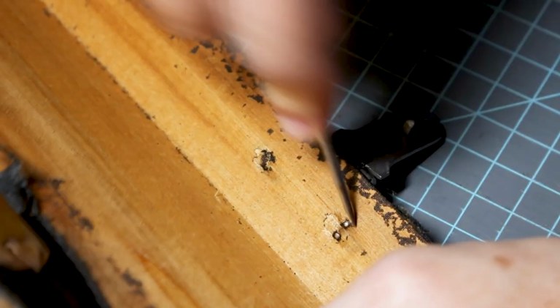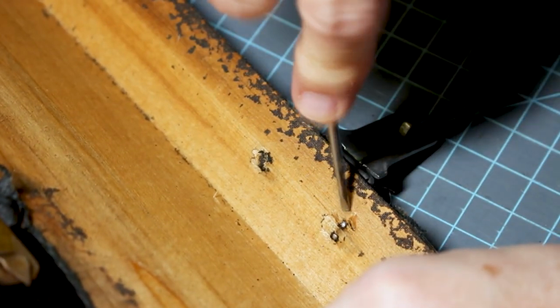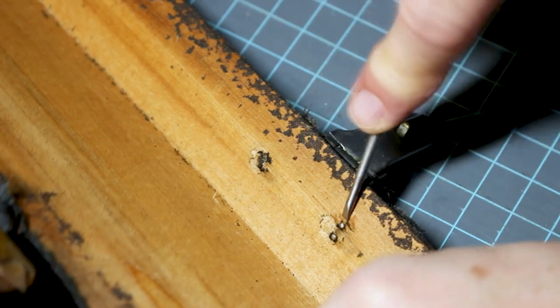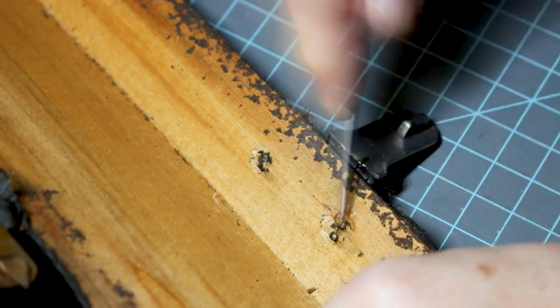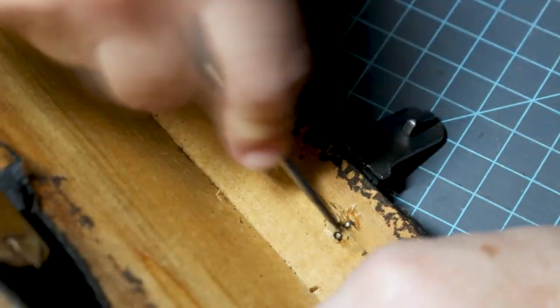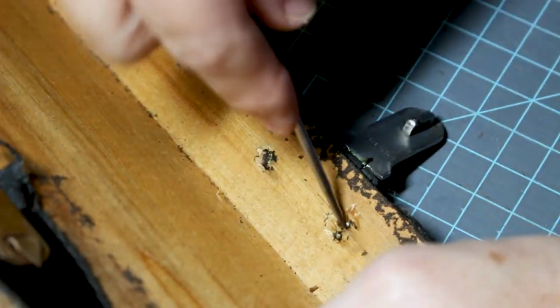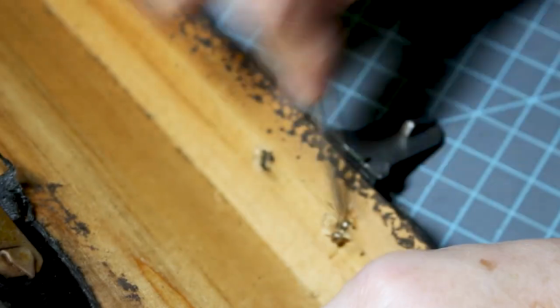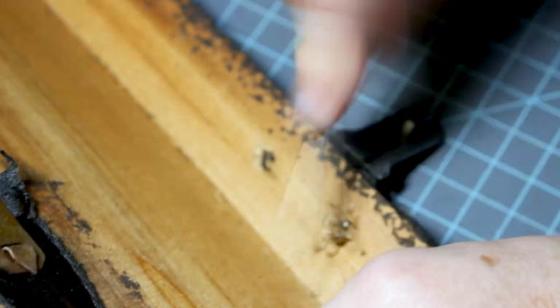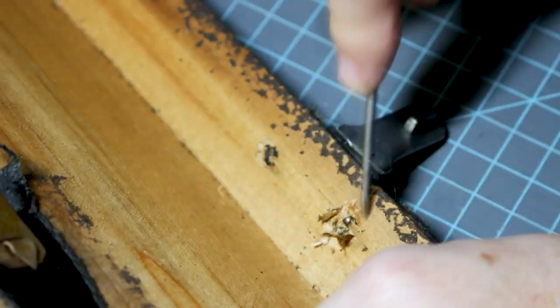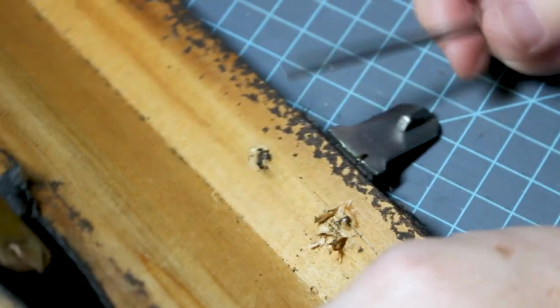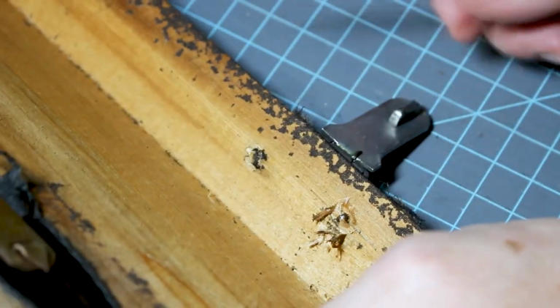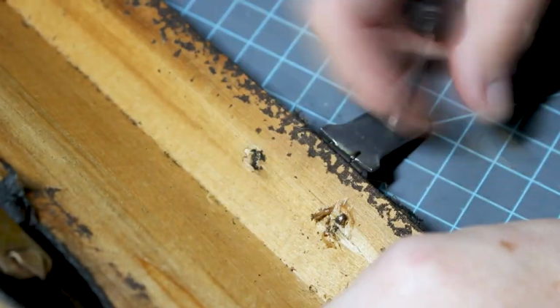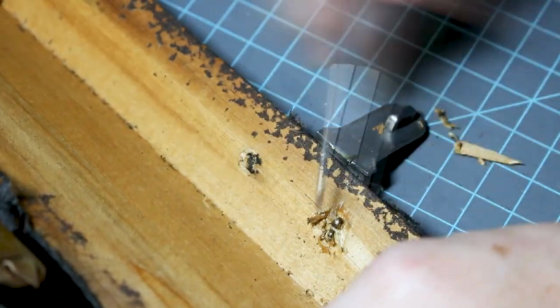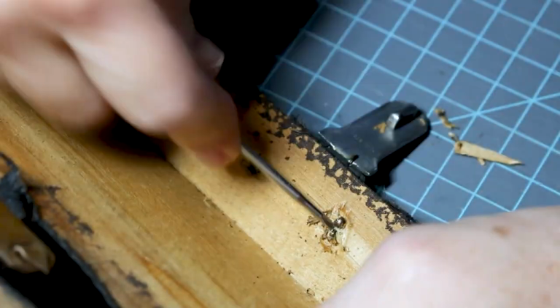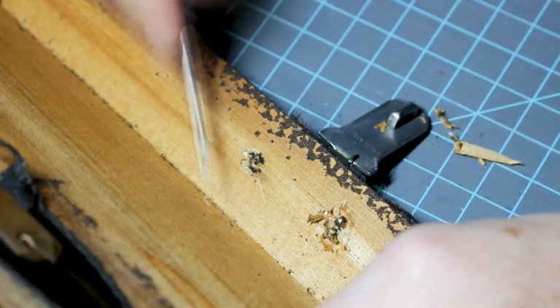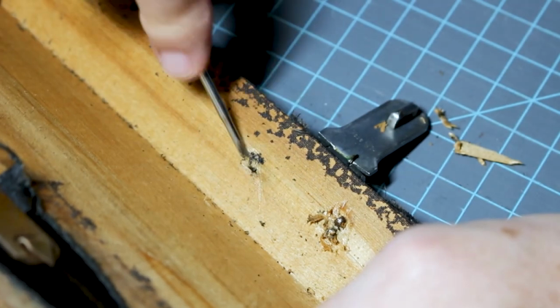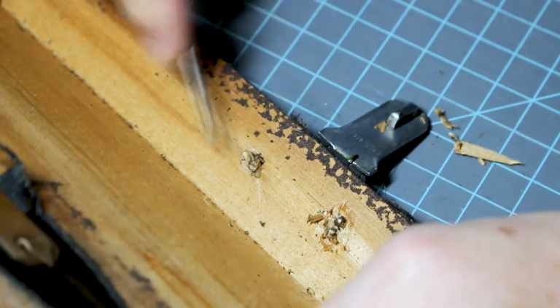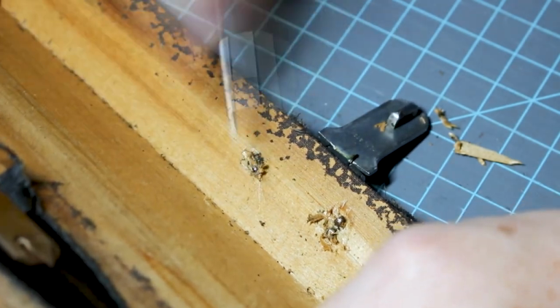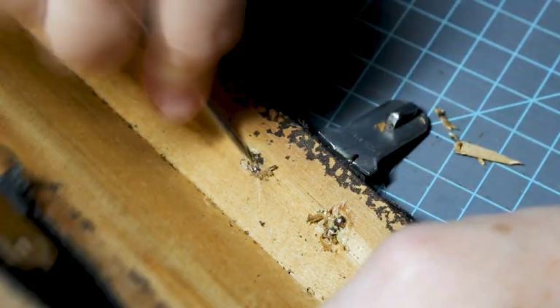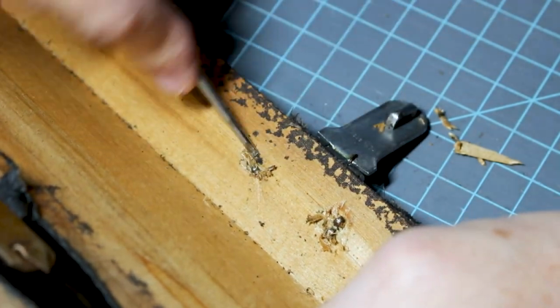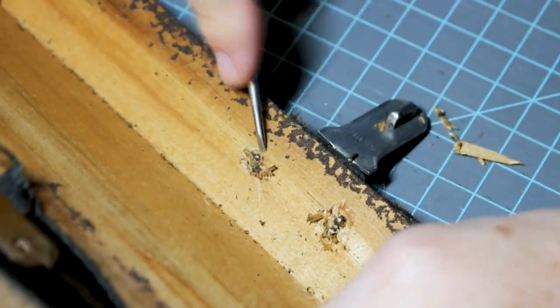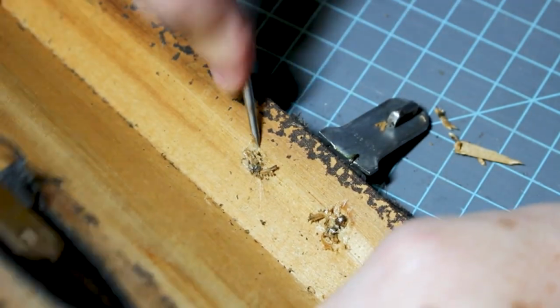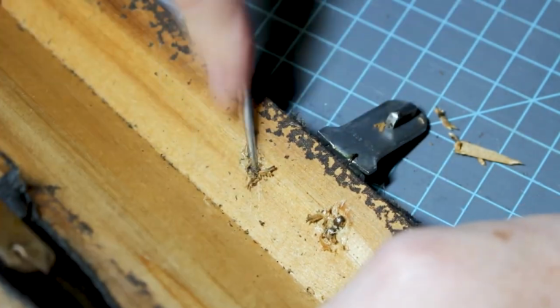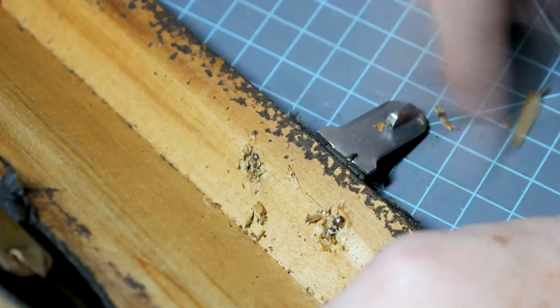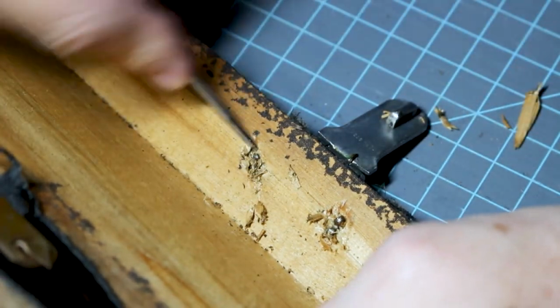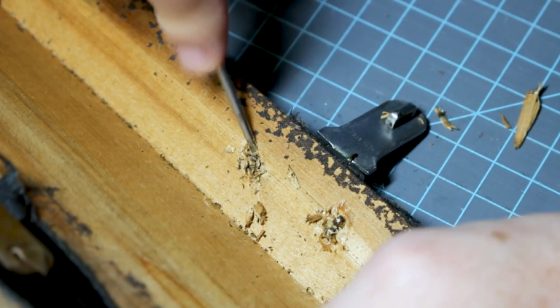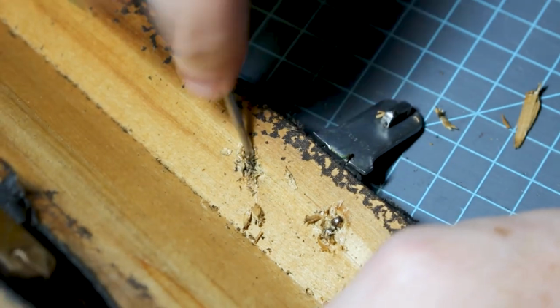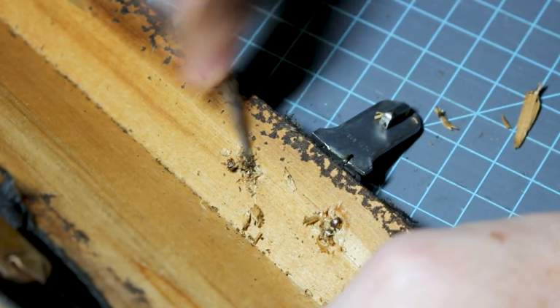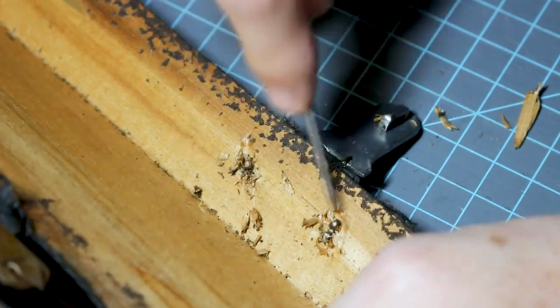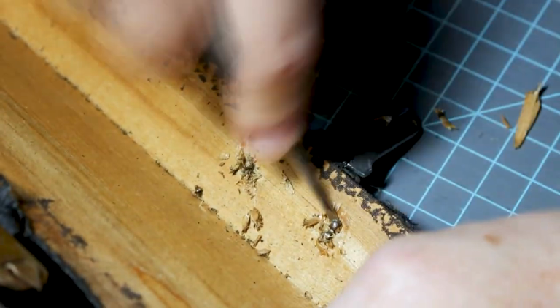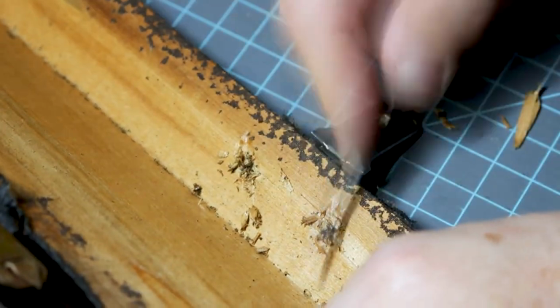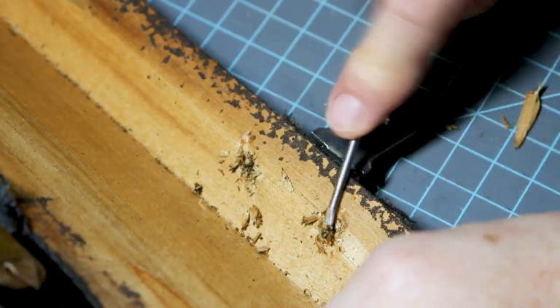I'm going to do the same thing on the latch on the front — kind of gouge out the wood and pry up the edges of the split rivets.